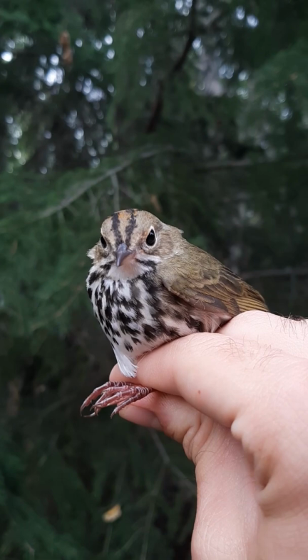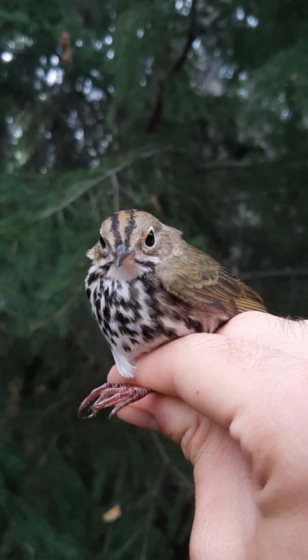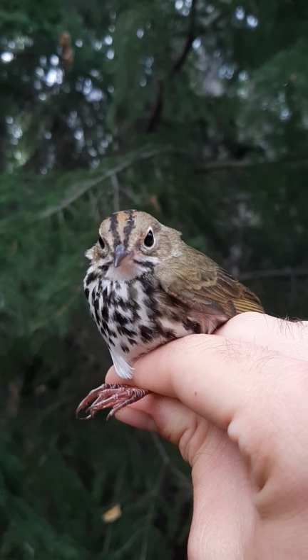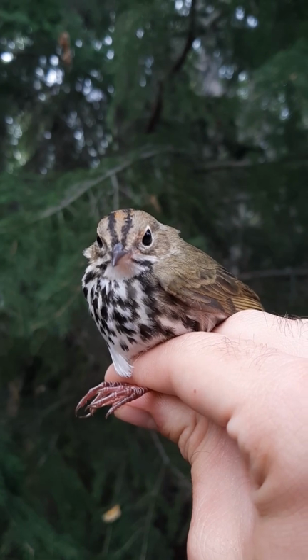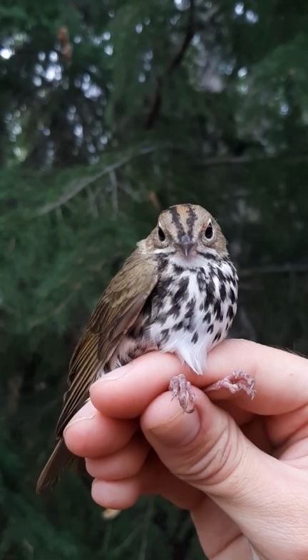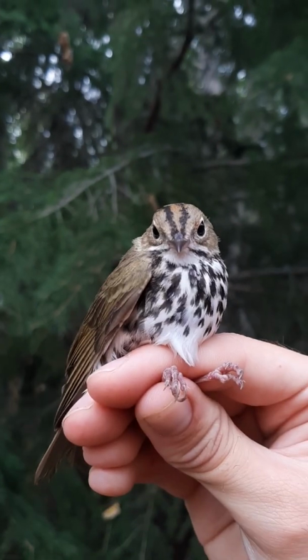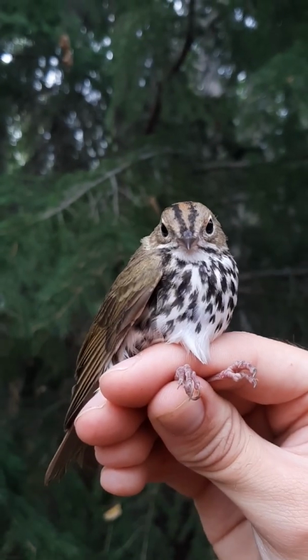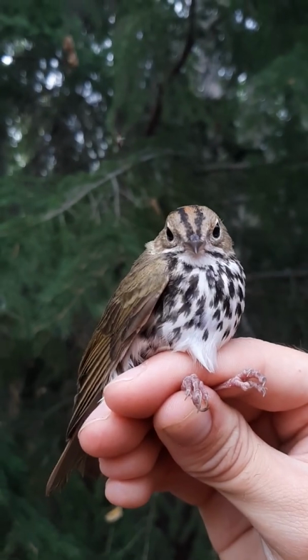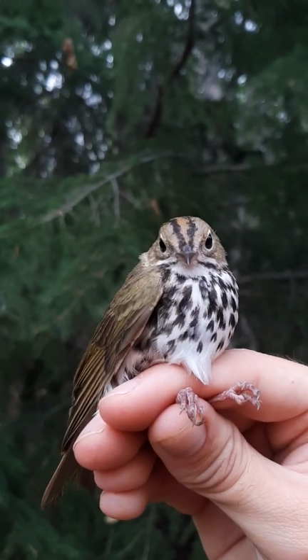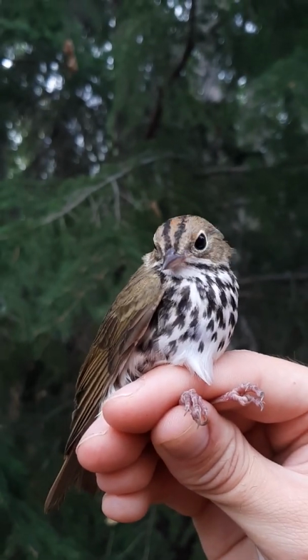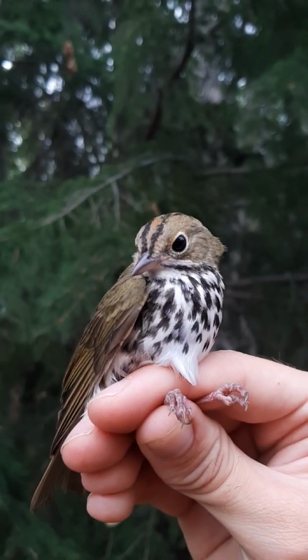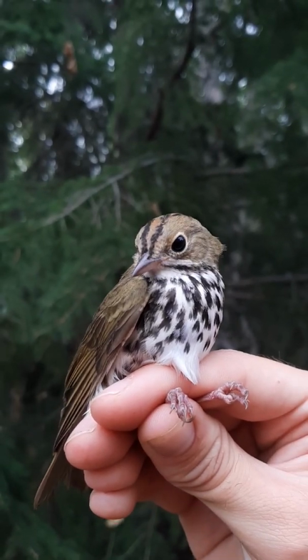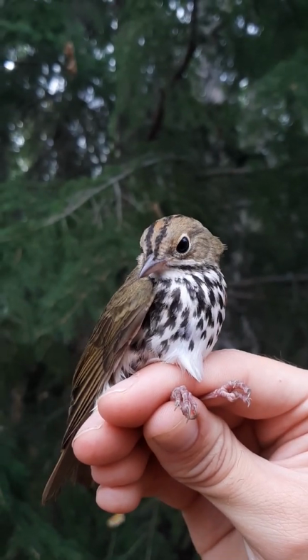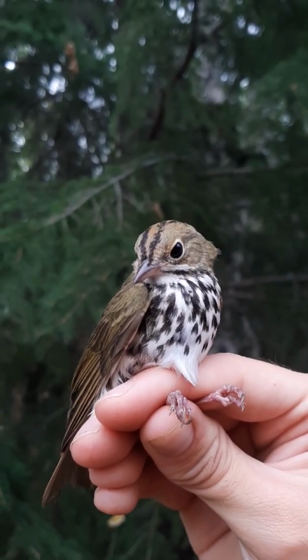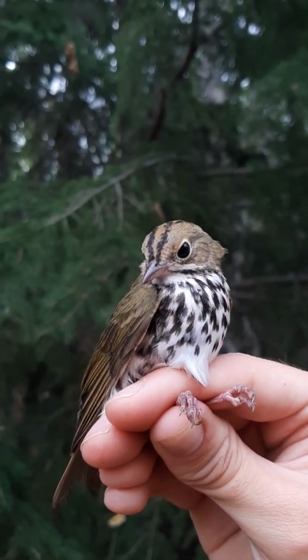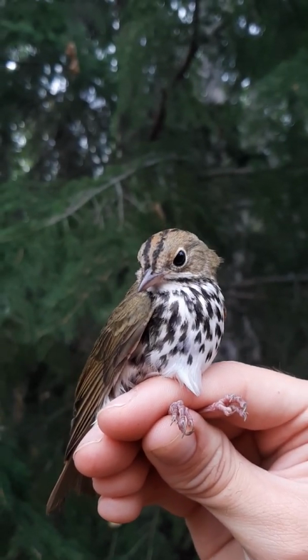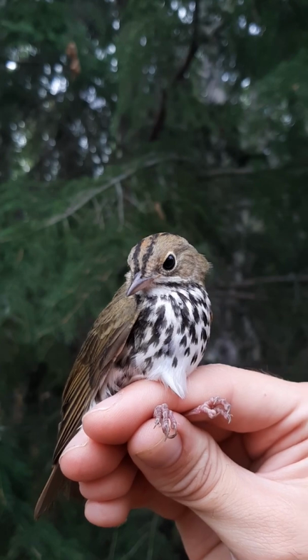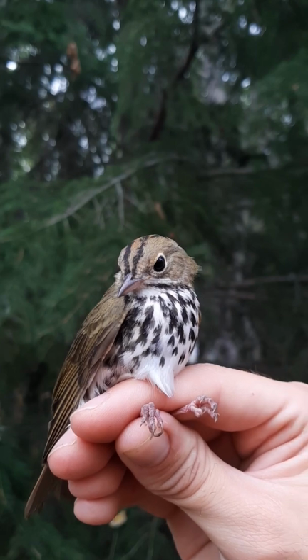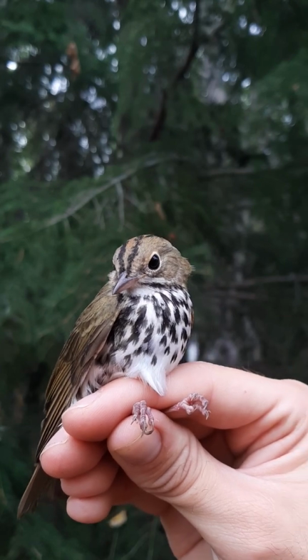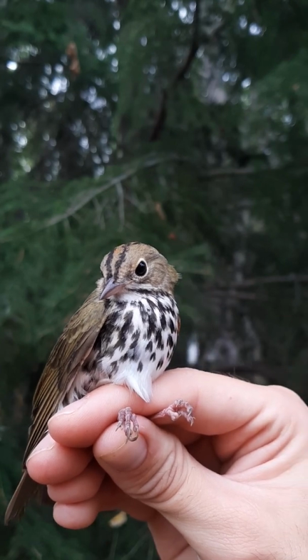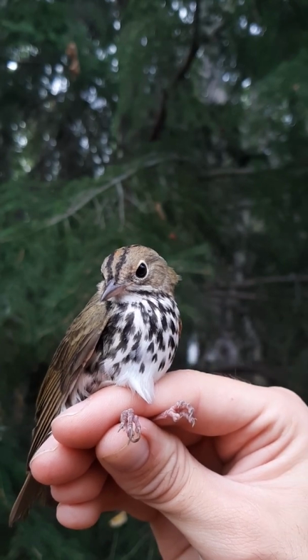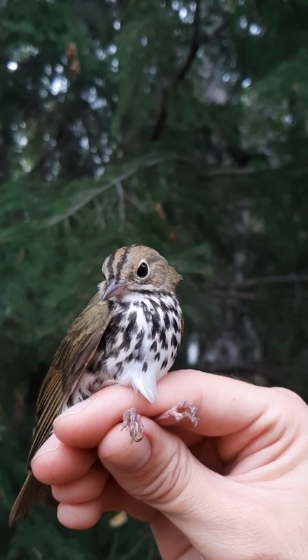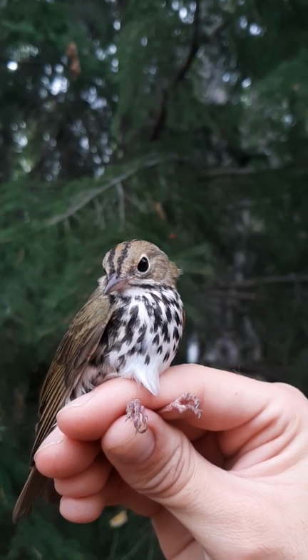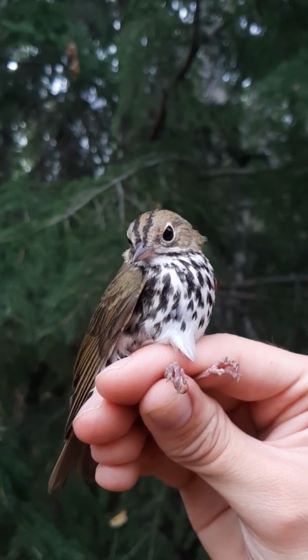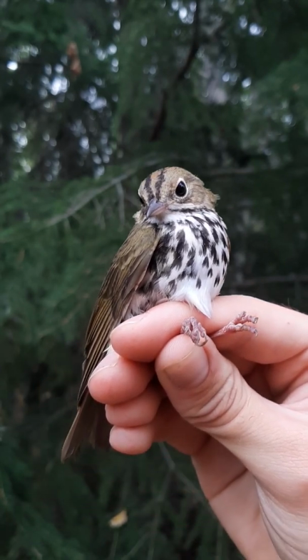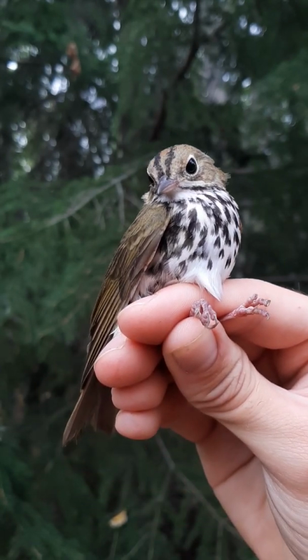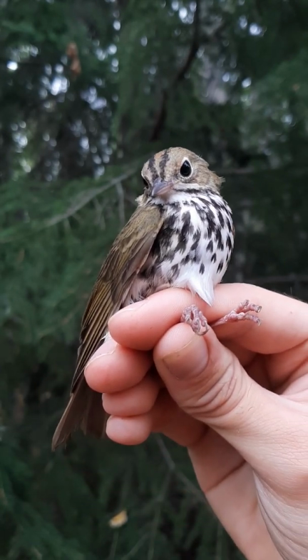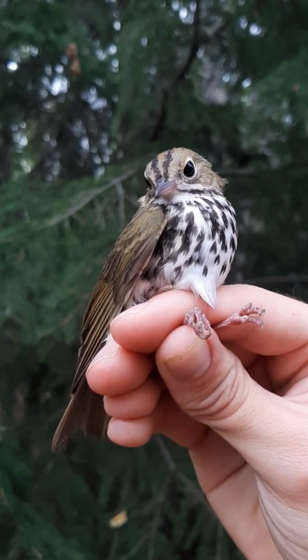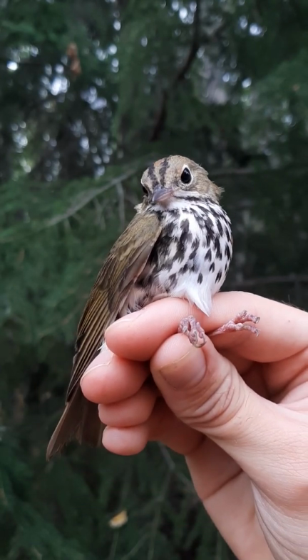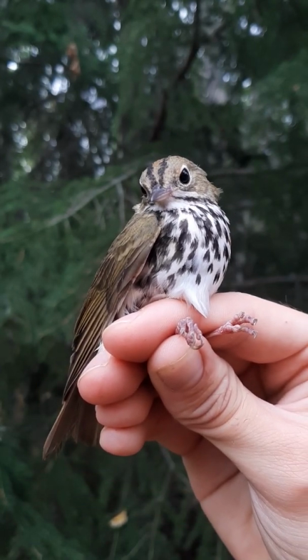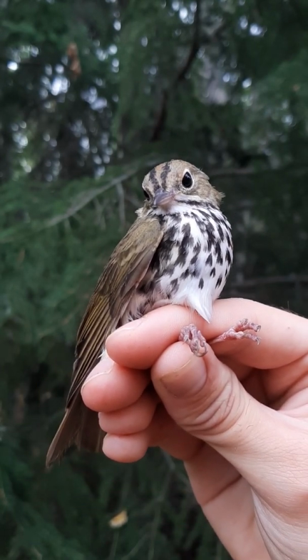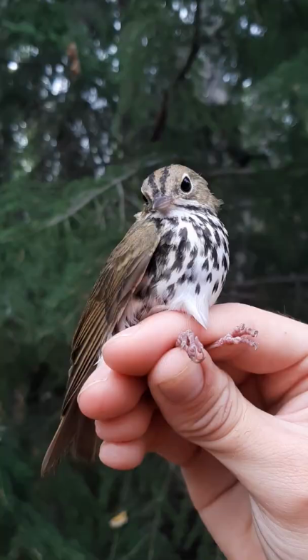Nature actually does this quite often. Sometimes an adaptation is just a good idea, or the most efficient way of doing something. Ovenbirds do most of the same things forest thrushes do, so it makes sense that they look similar.